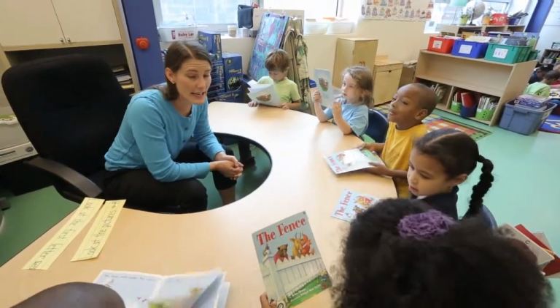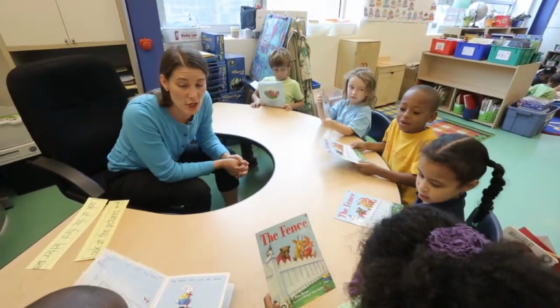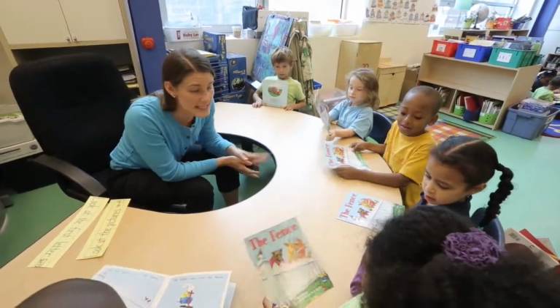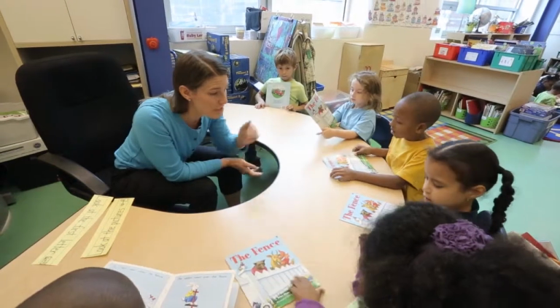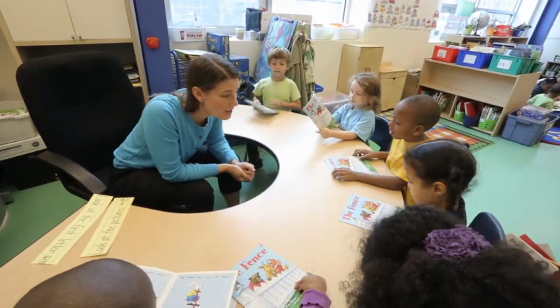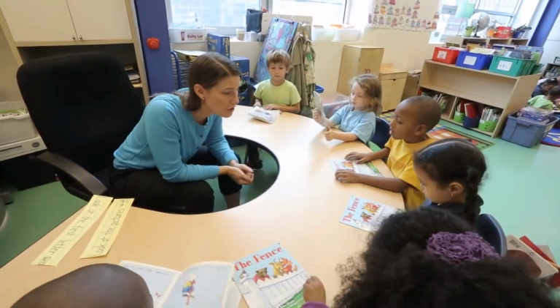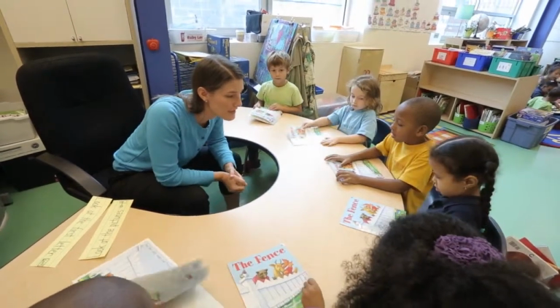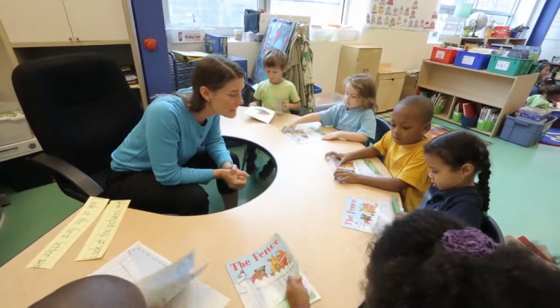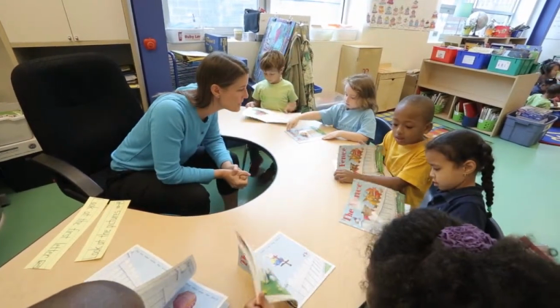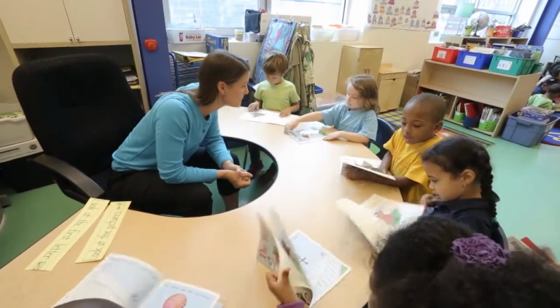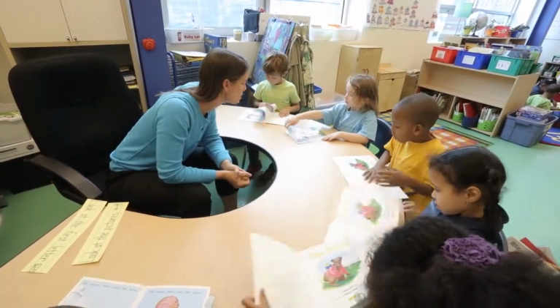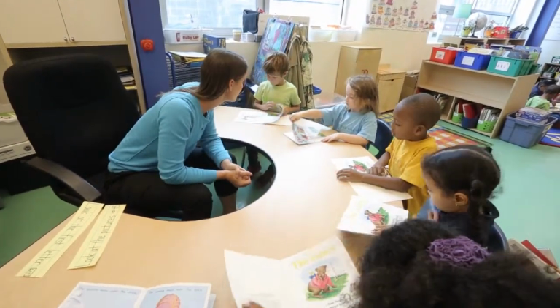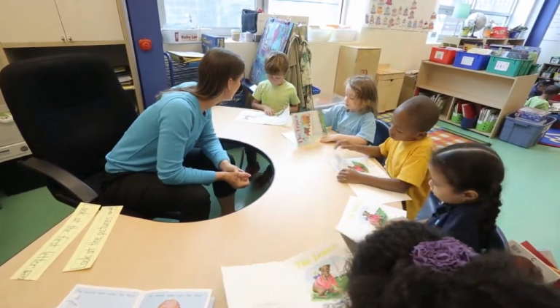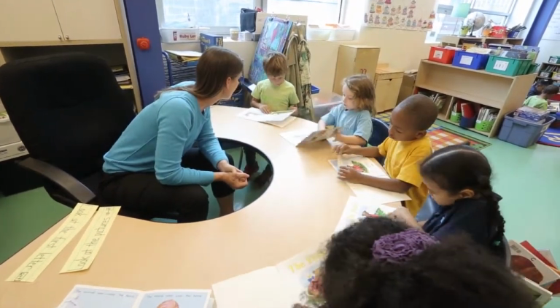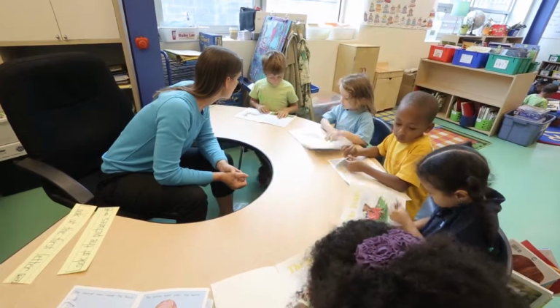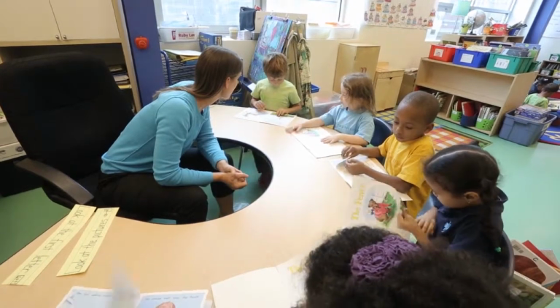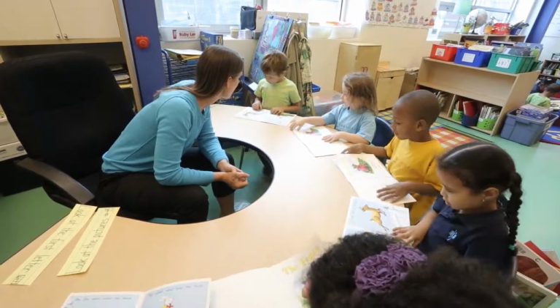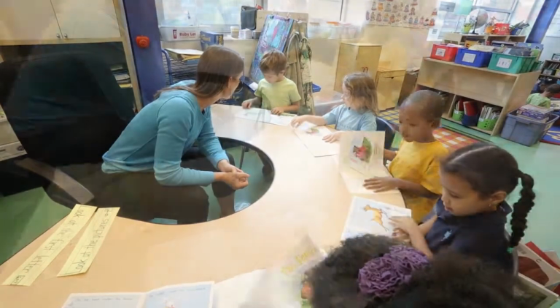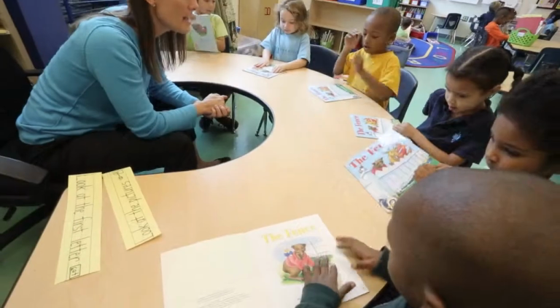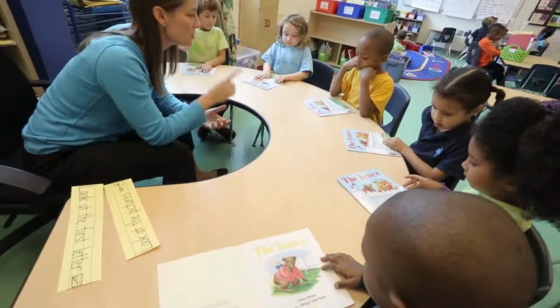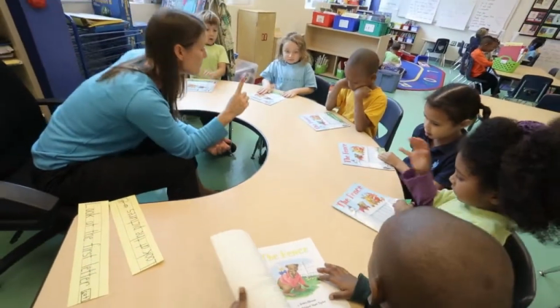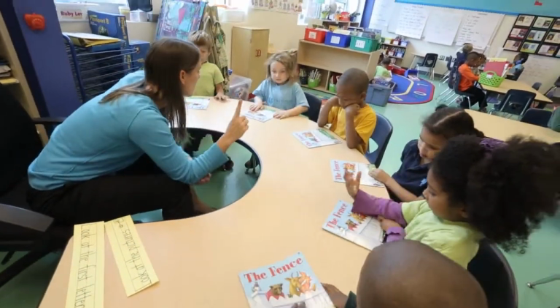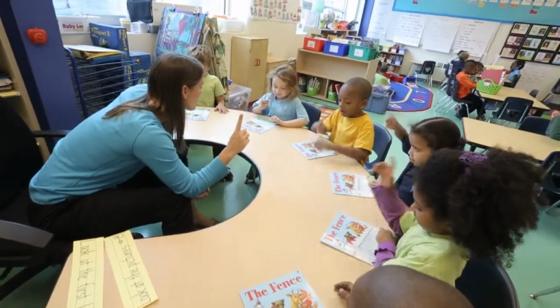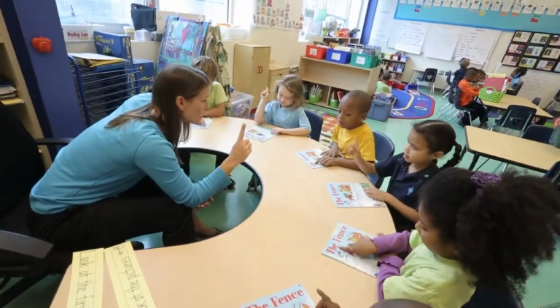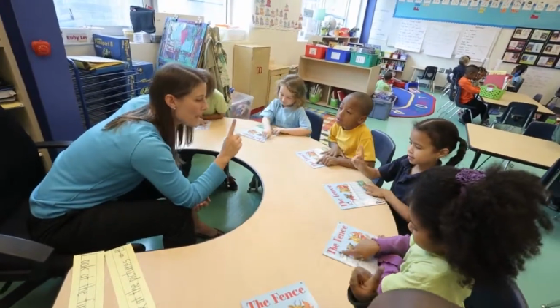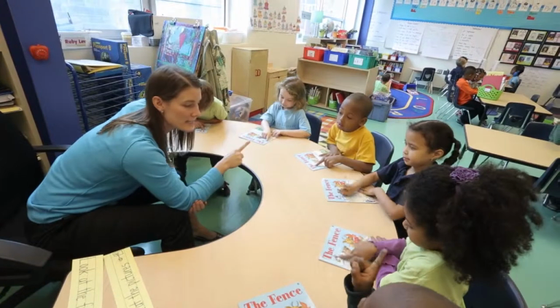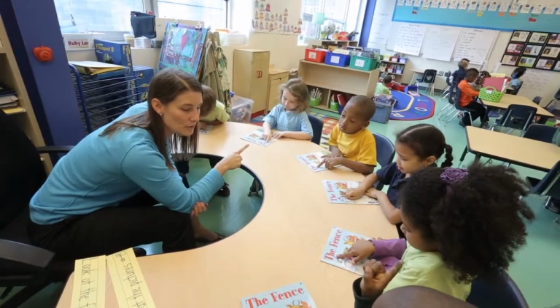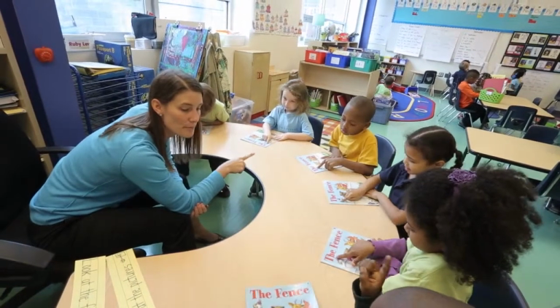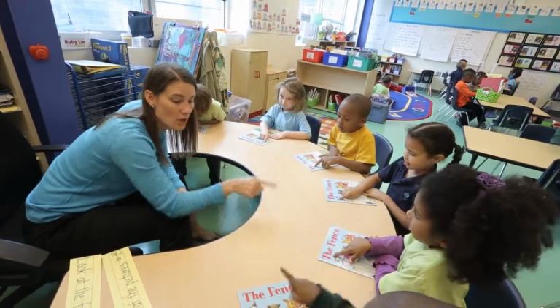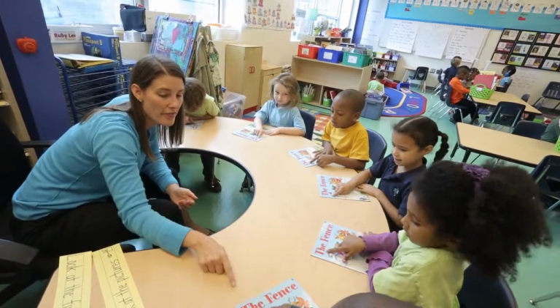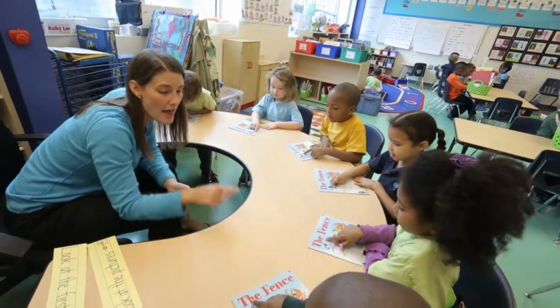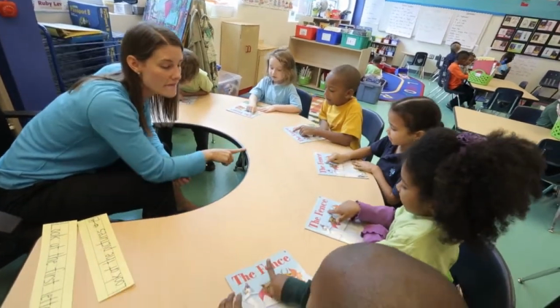So let's go ahead and take a picture walk — you can look through the pictures and see what happens in the story. Get your reading finger out, that's your pointer finger, and point to the title. Ready? The book is called The Fence.